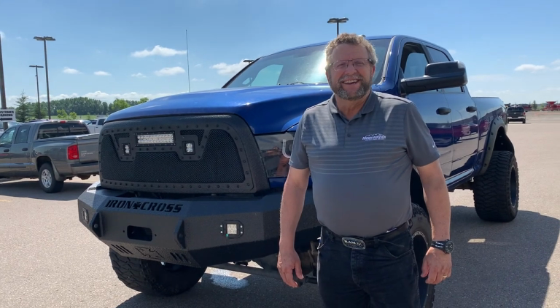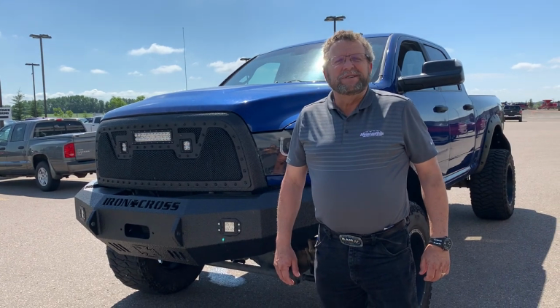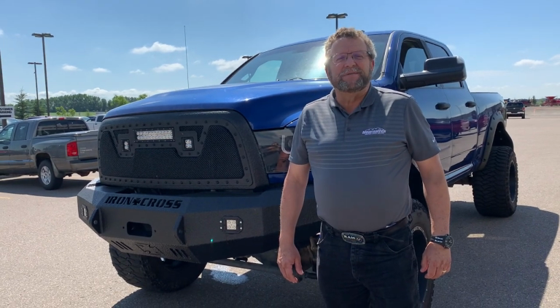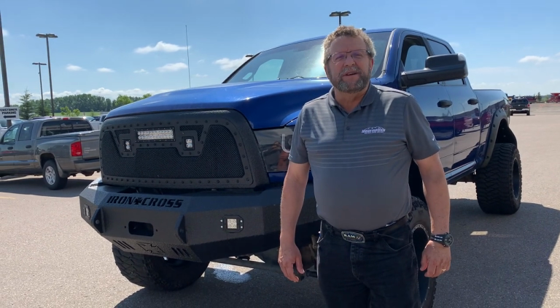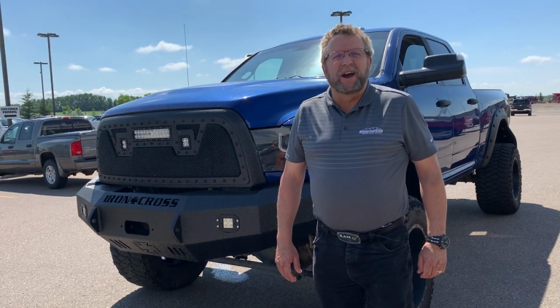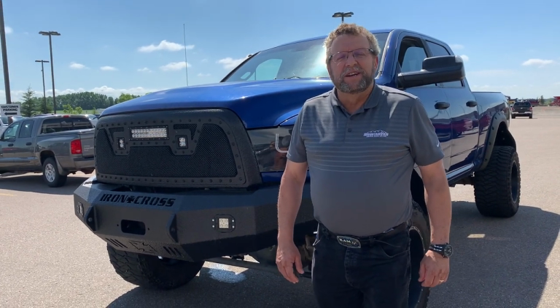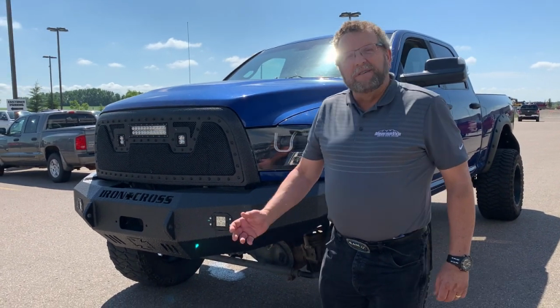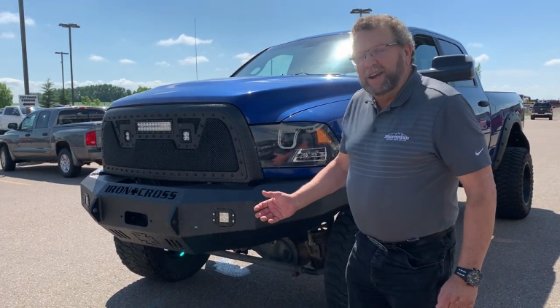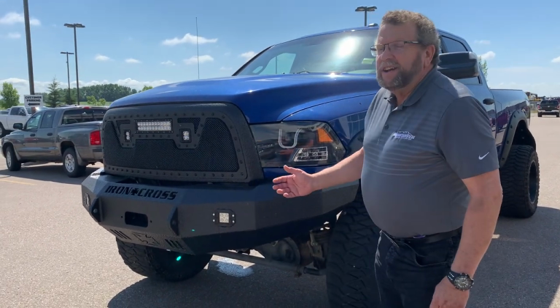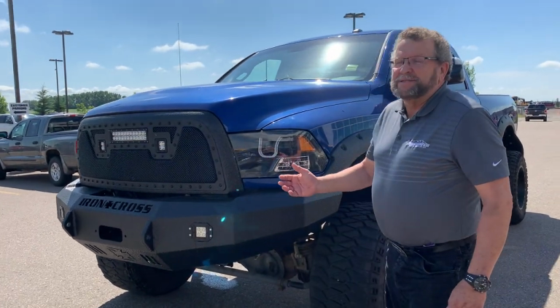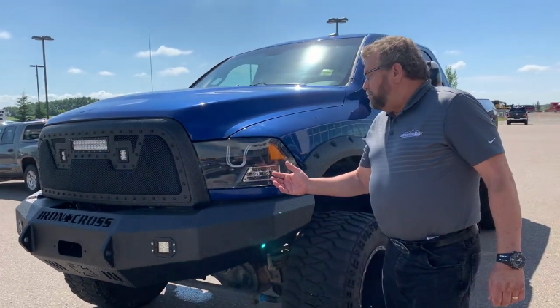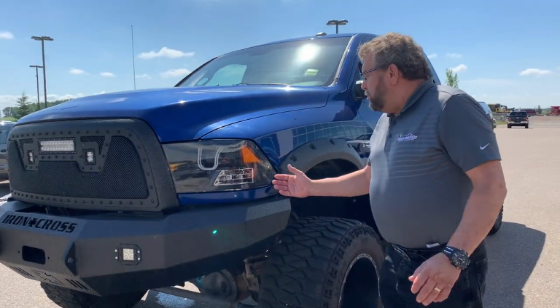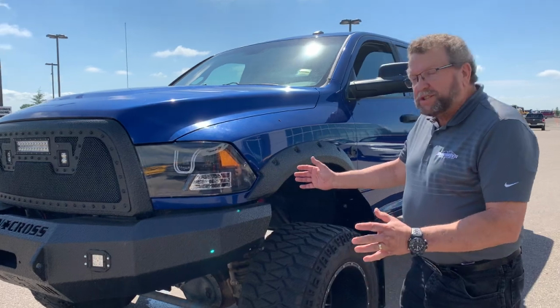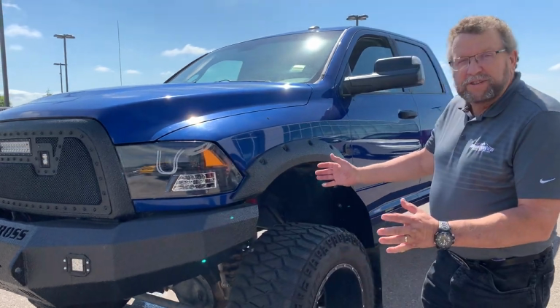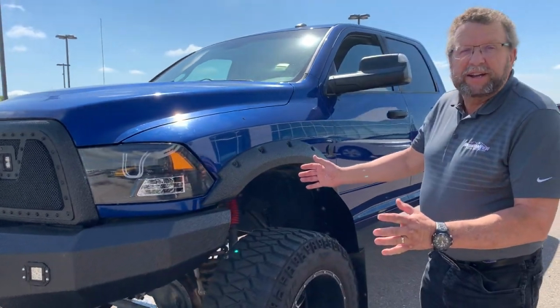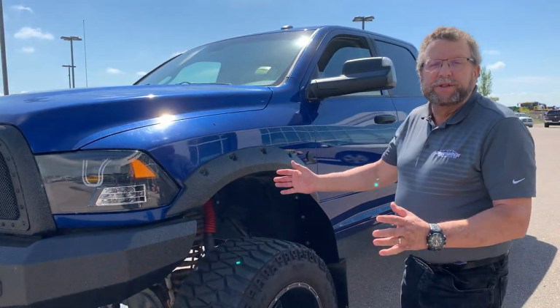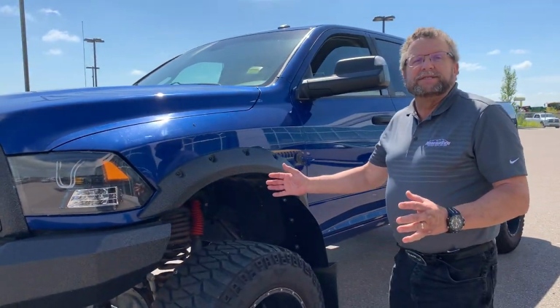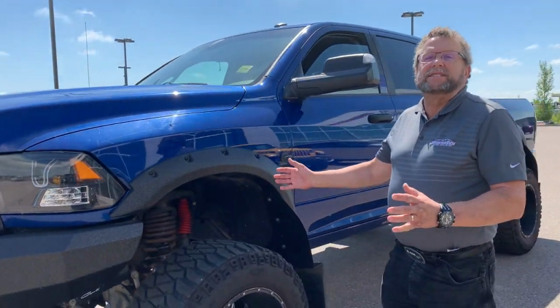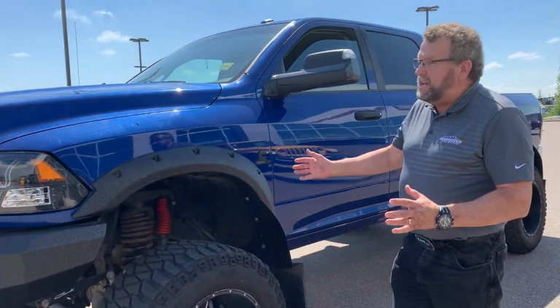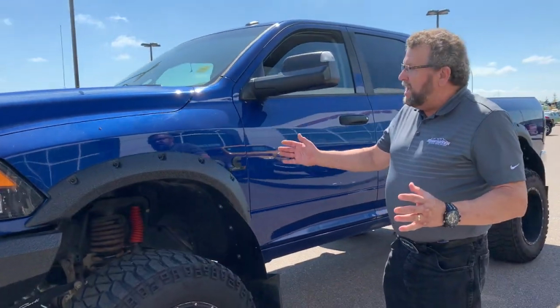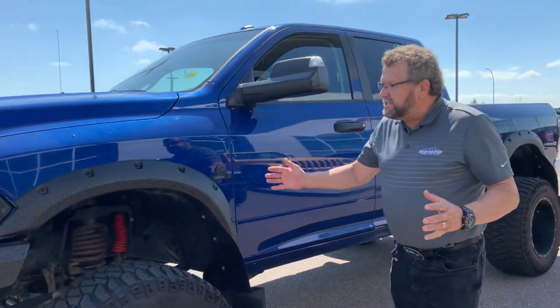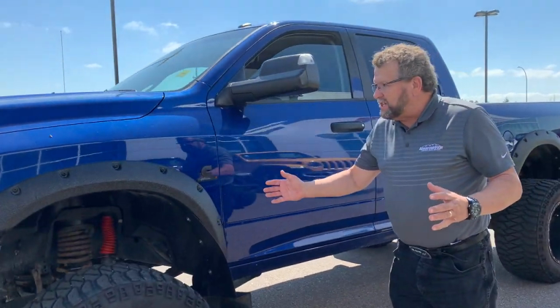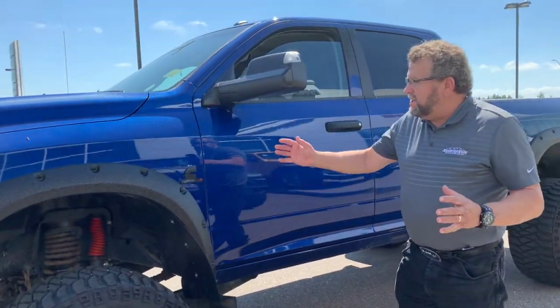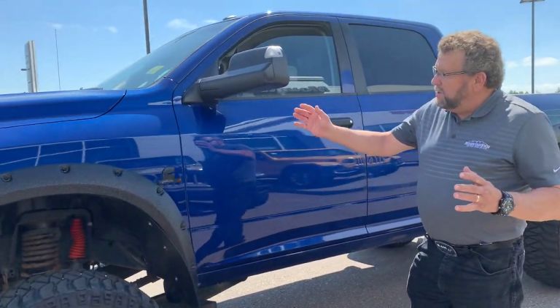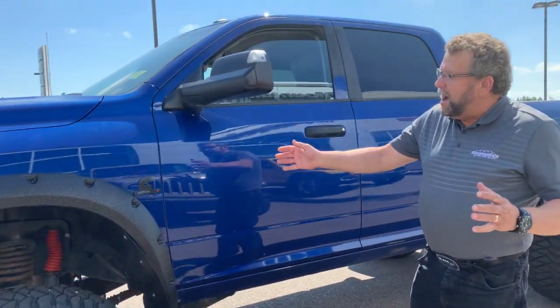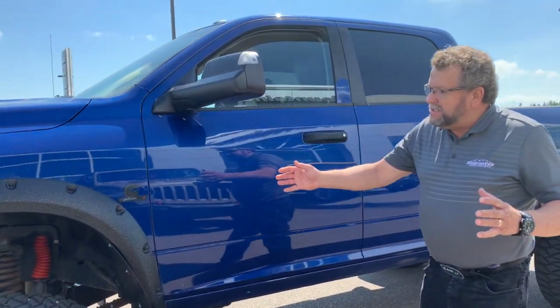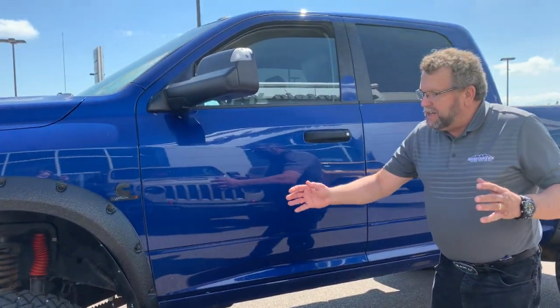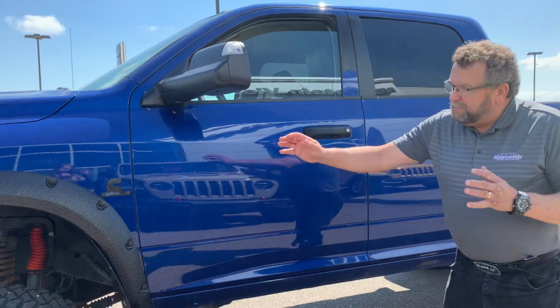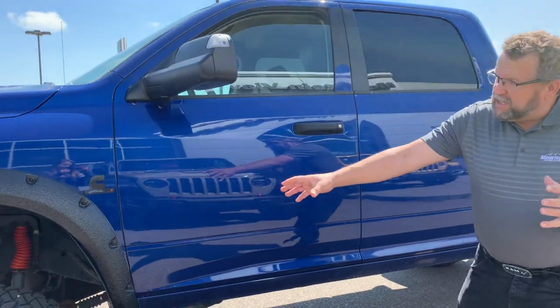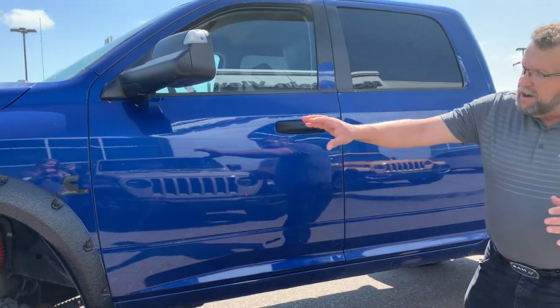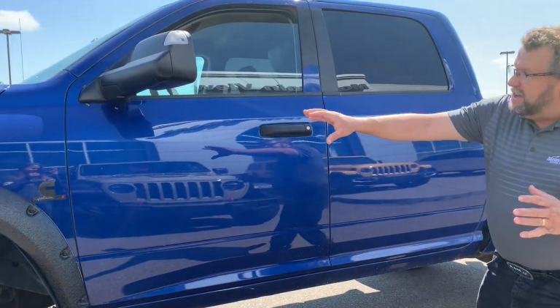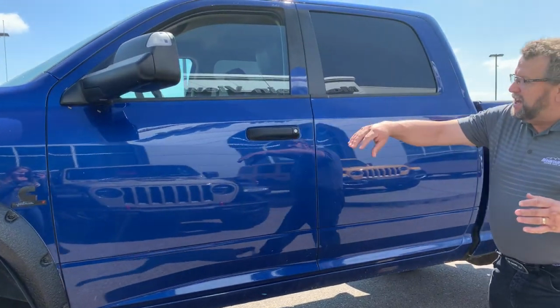Hey everybody, Steve McFarland here from Mountain View Dodge. What I've got here is this monster of a truck — a 2016 SLT with the Cummins in it, big tires, and a lift kit.